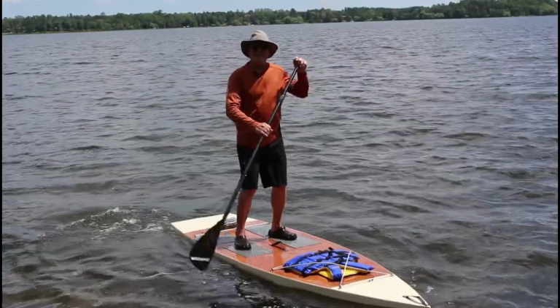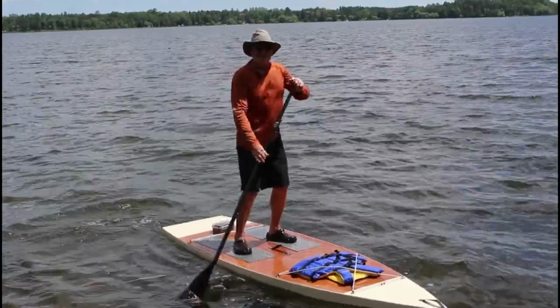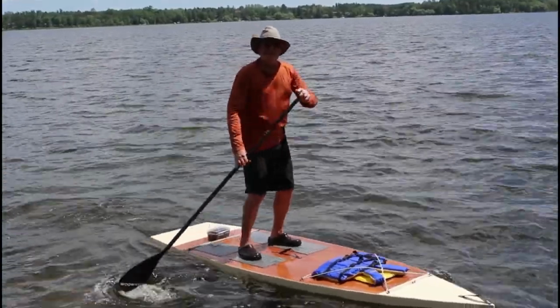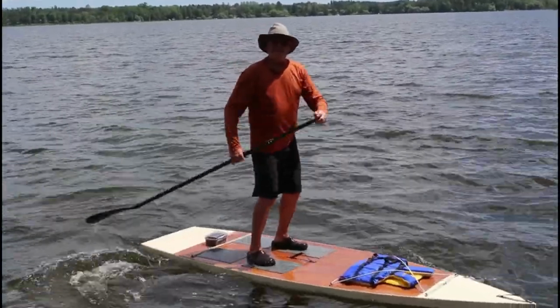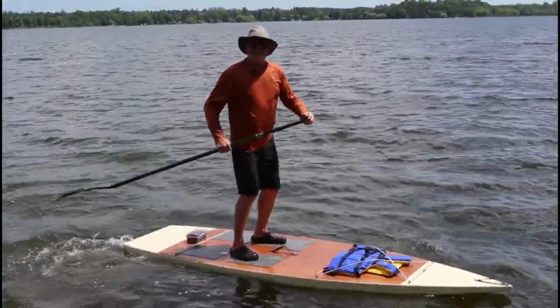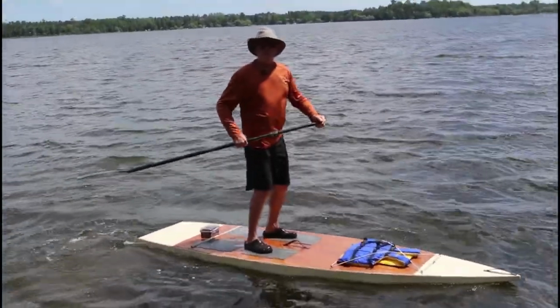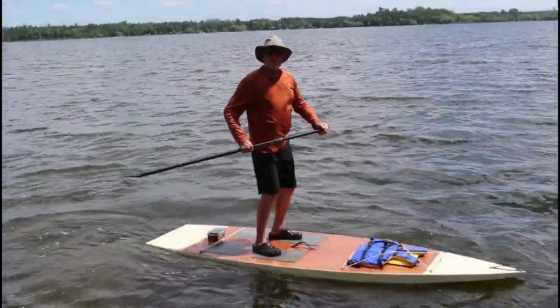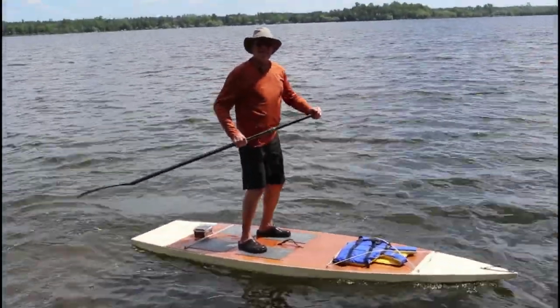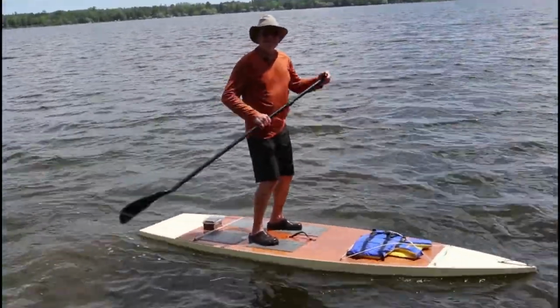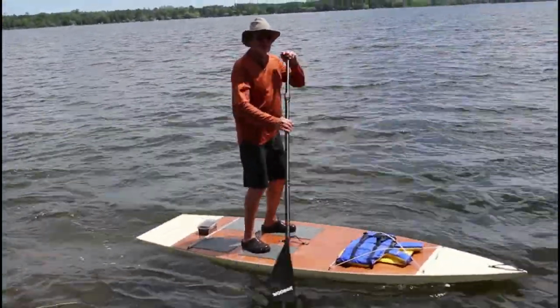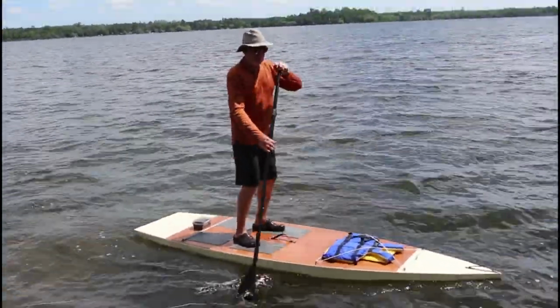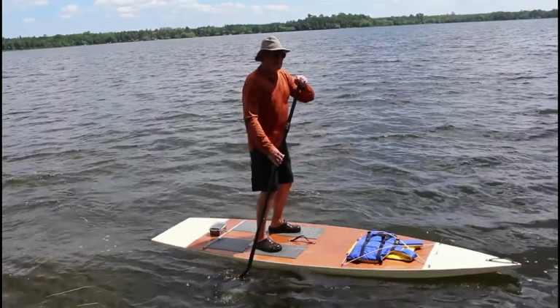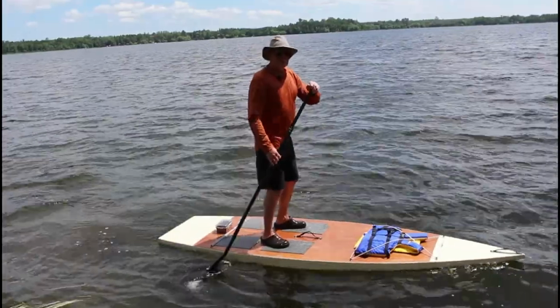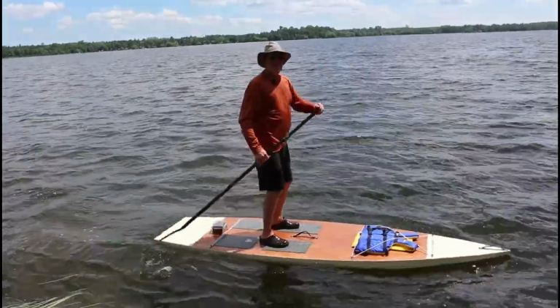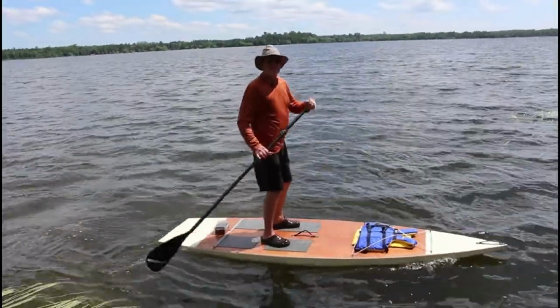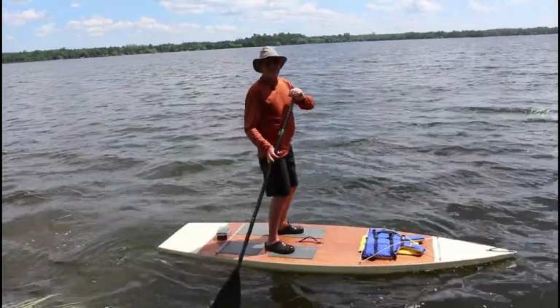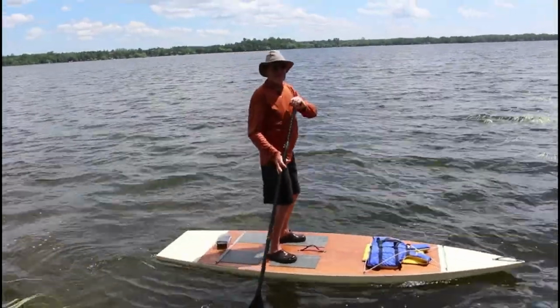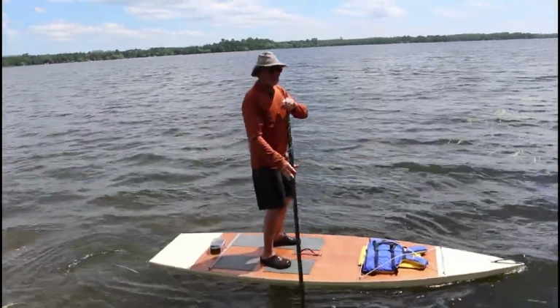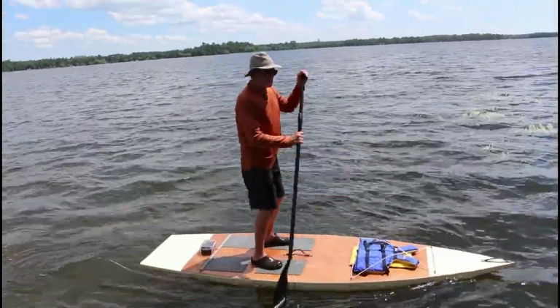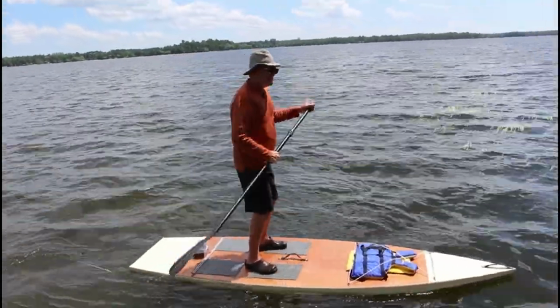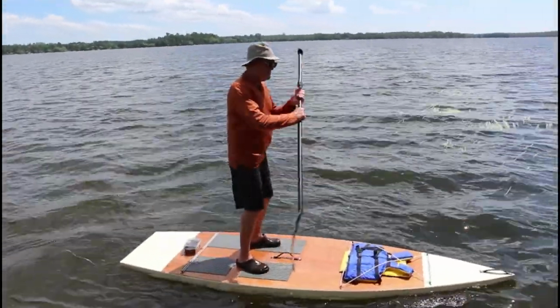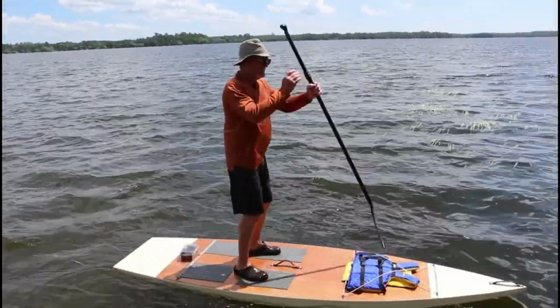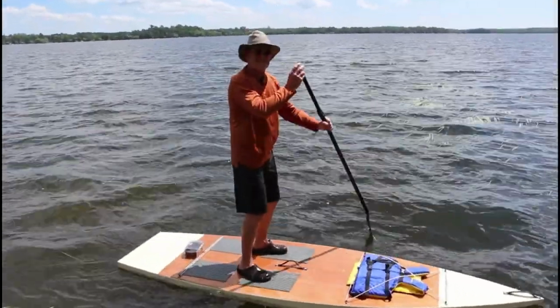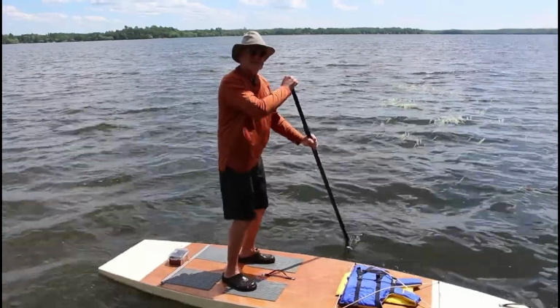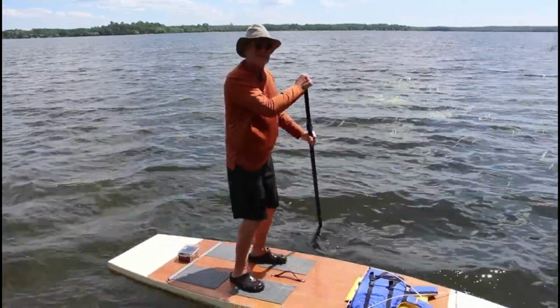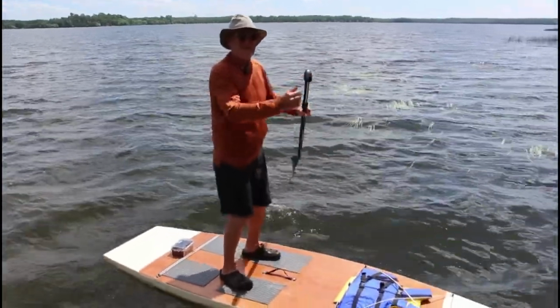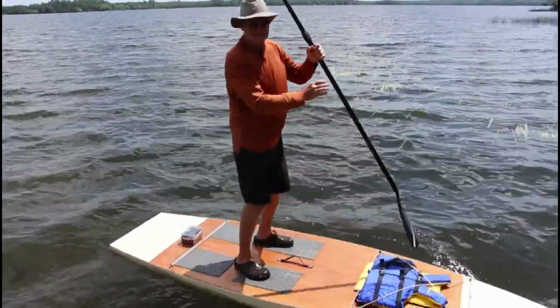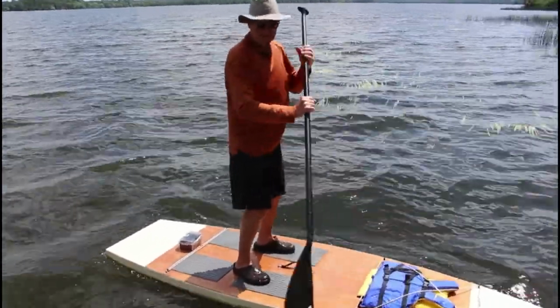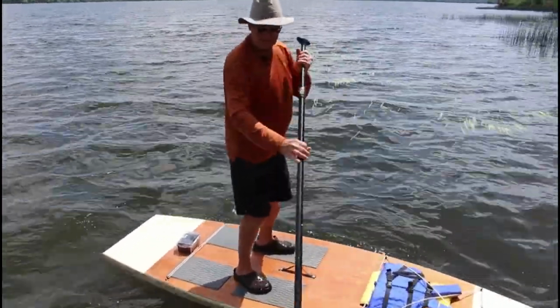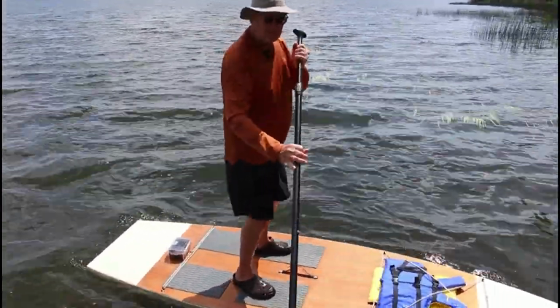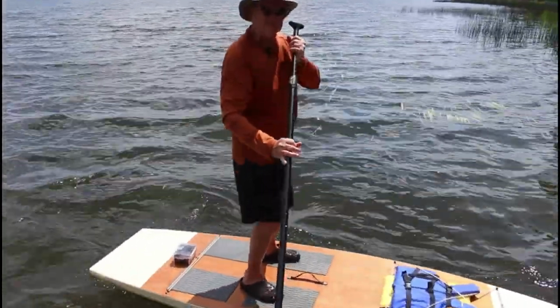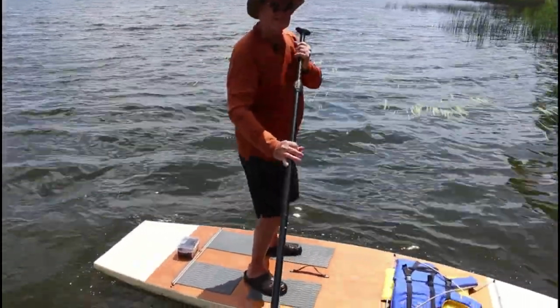This isn't your made-in-China blow-up one that you can tuck under your arm, but it's also not one that's going to end up in the landfill in a decade or less. This thing will last you a lifetime, or generations, if you take care of it.